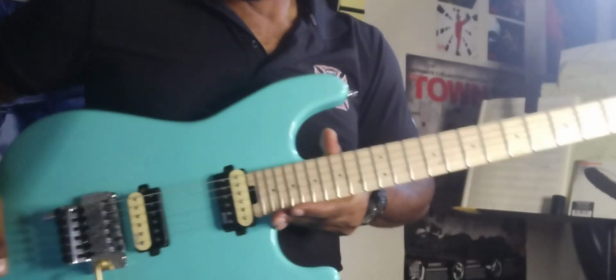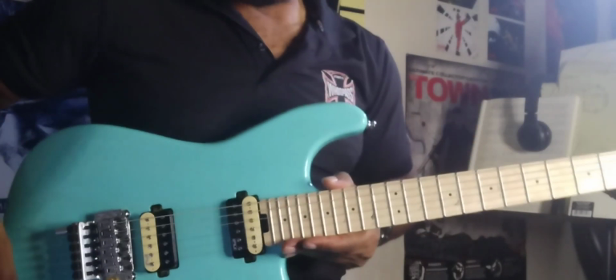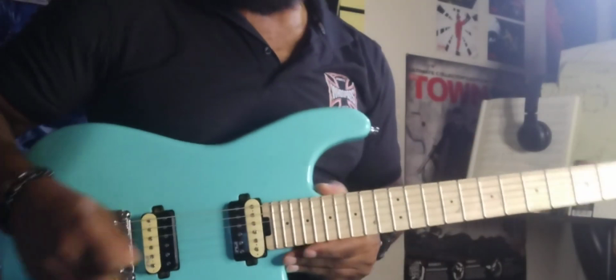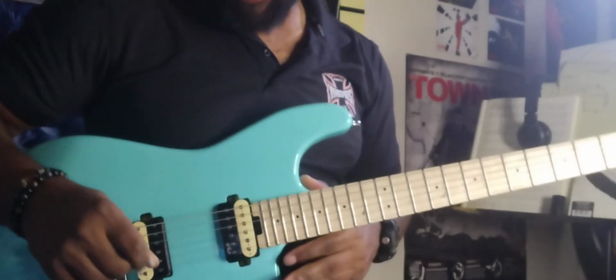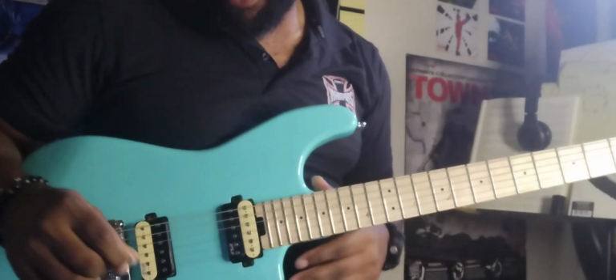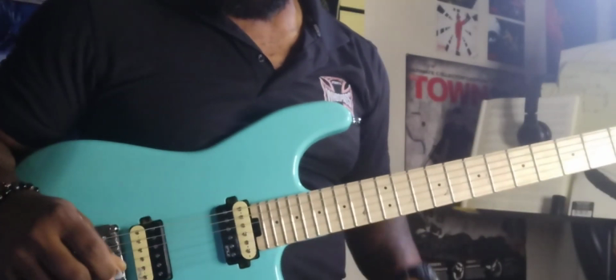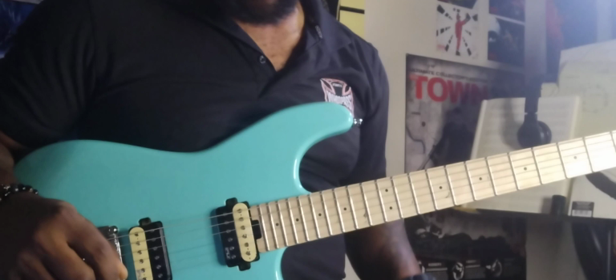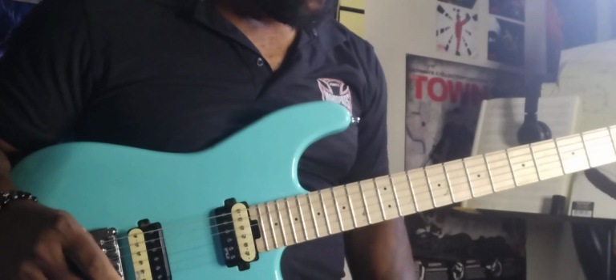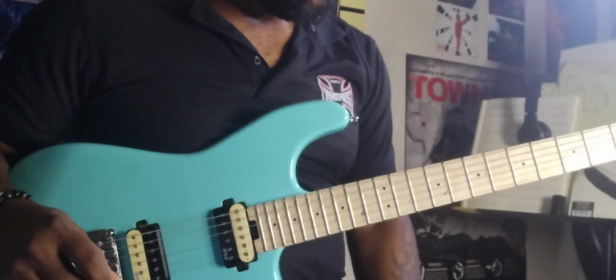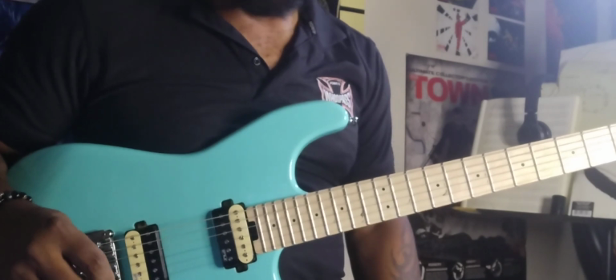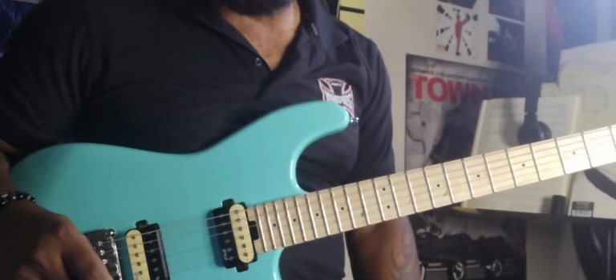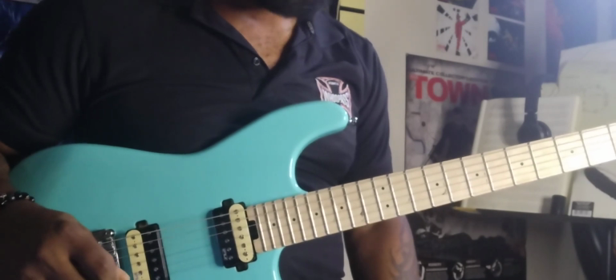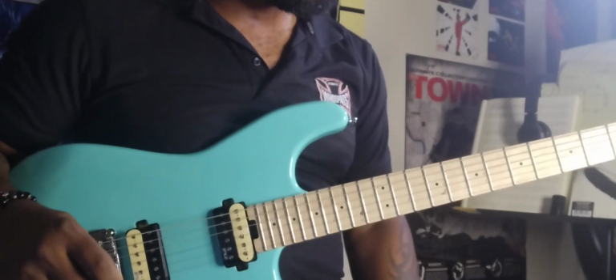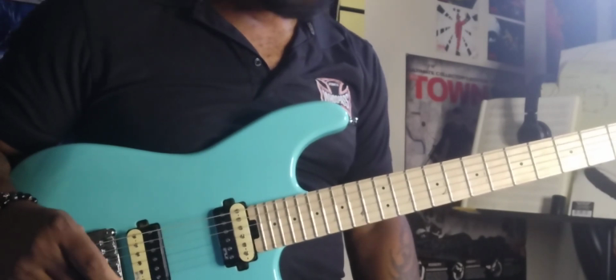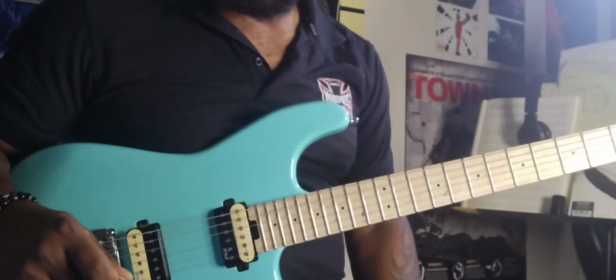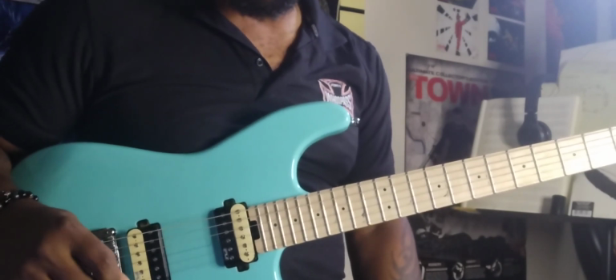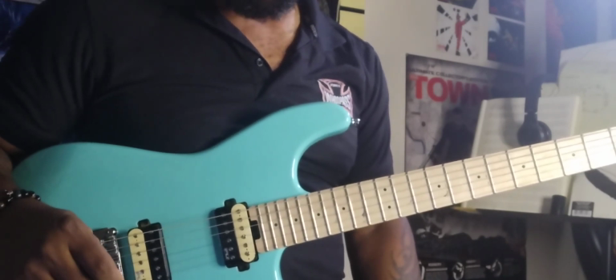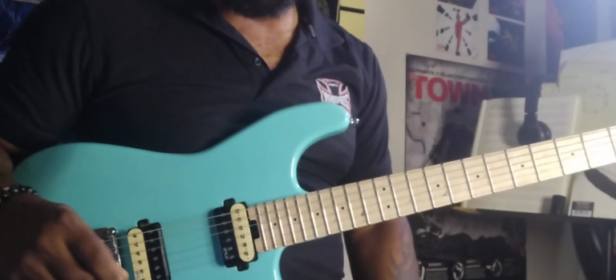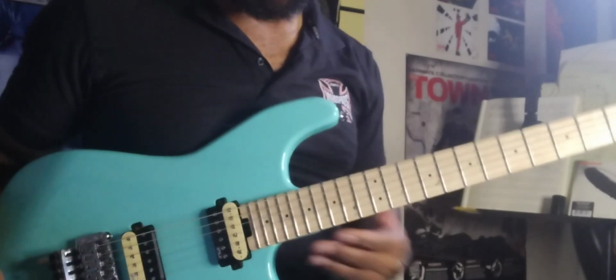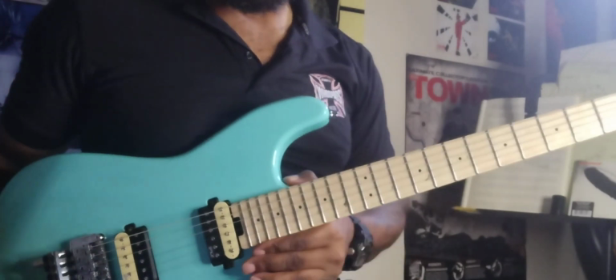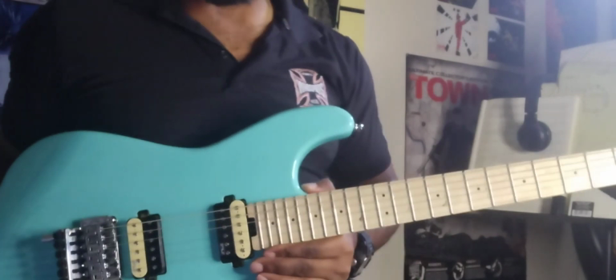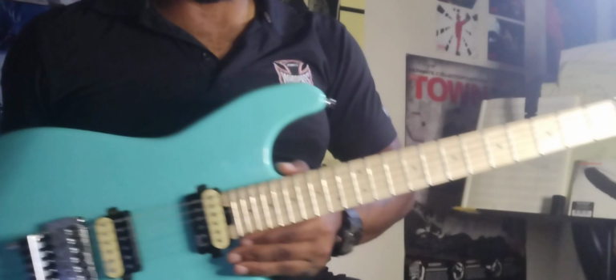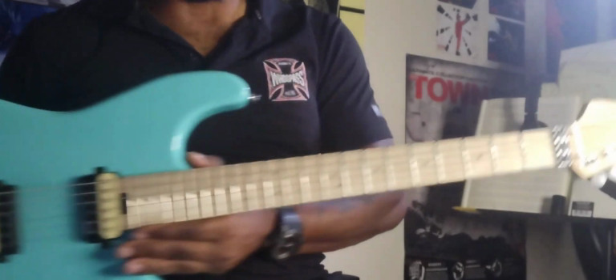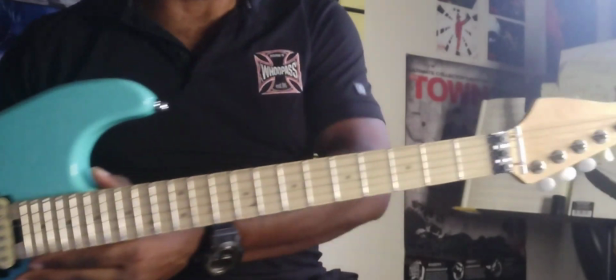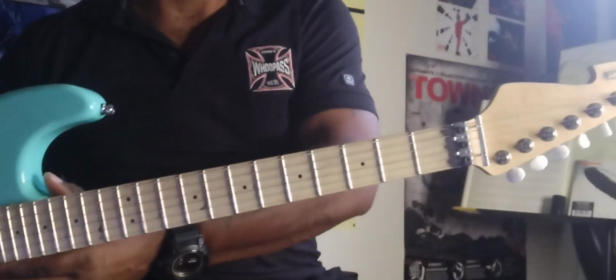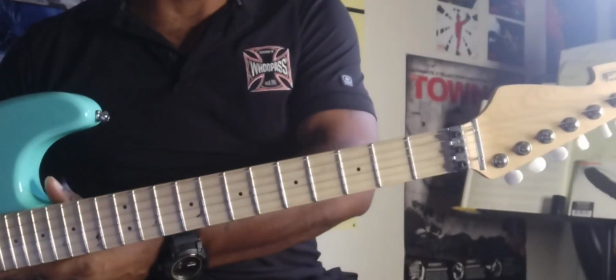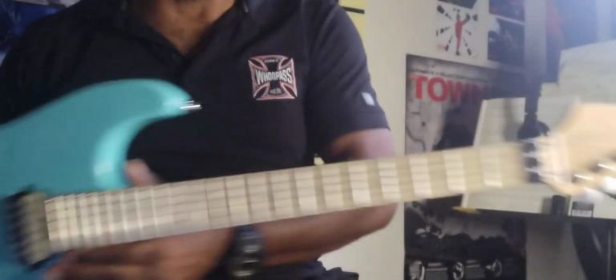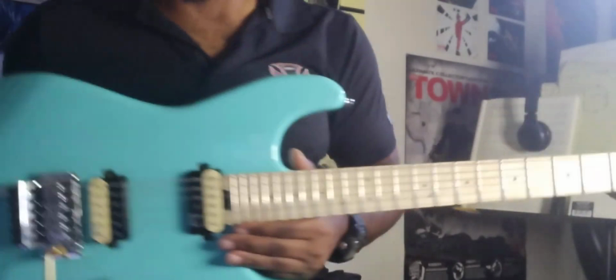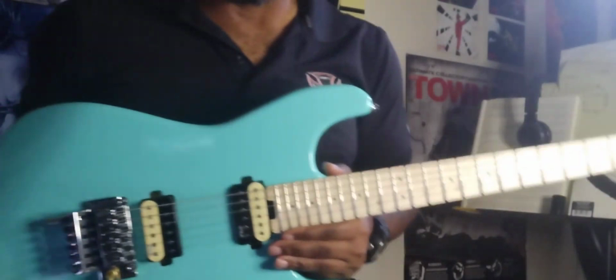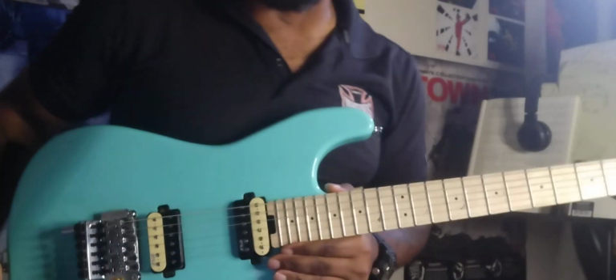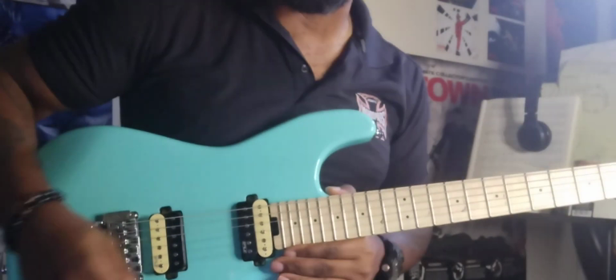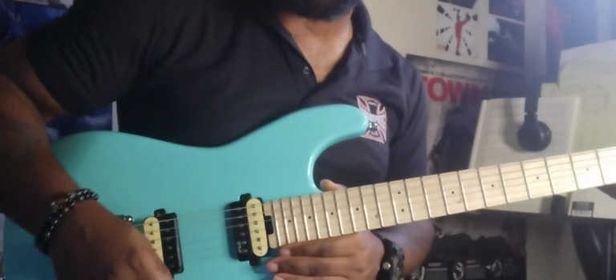I play this quite a bit — get my bluesy tones and anything just the way I feel. I kind of like the reverse headstock. Kind of gives it the whole Hendrix feel.